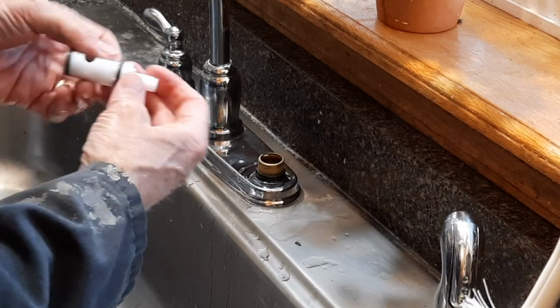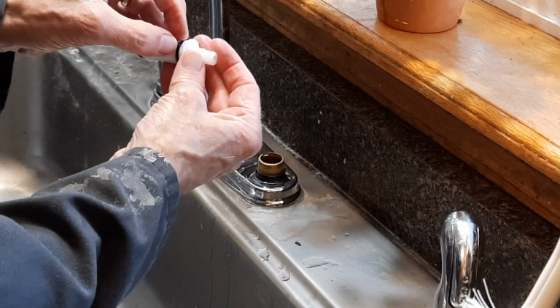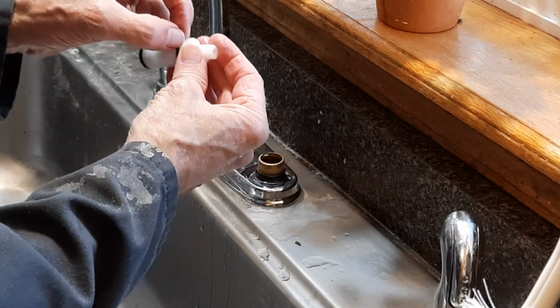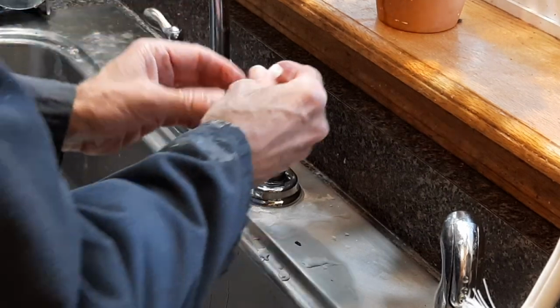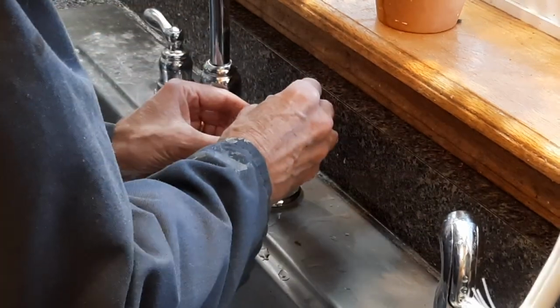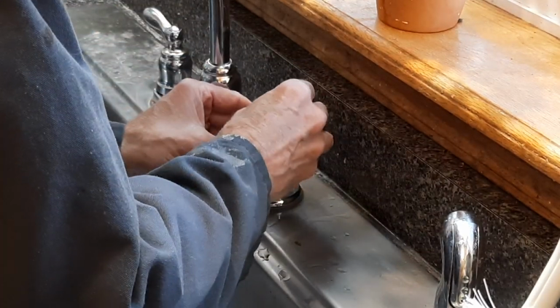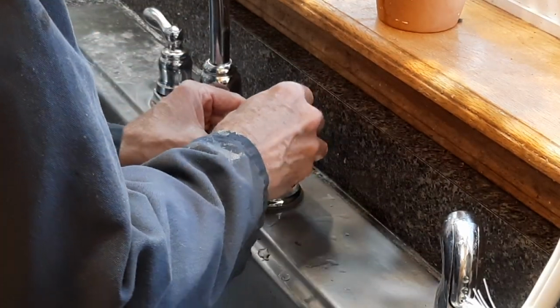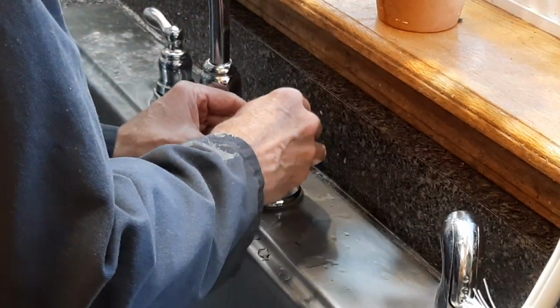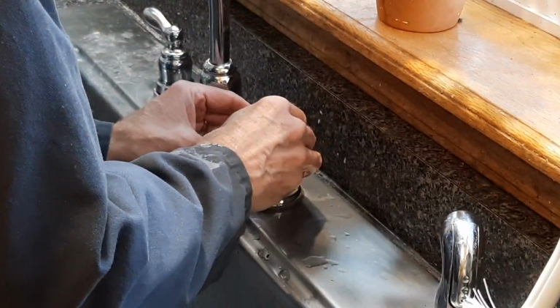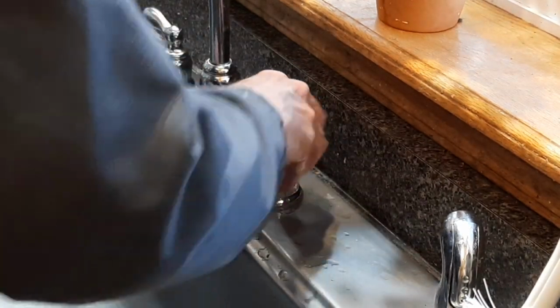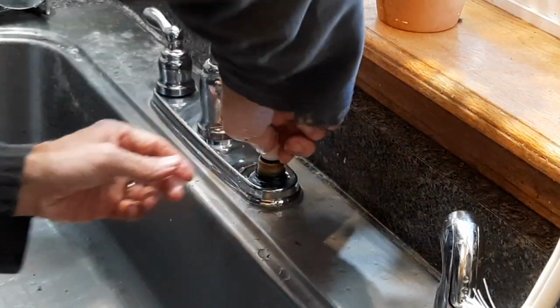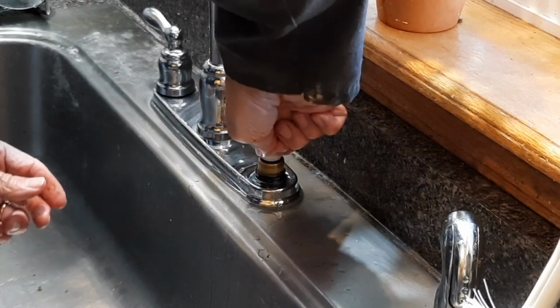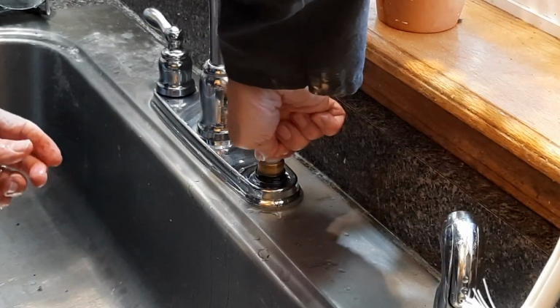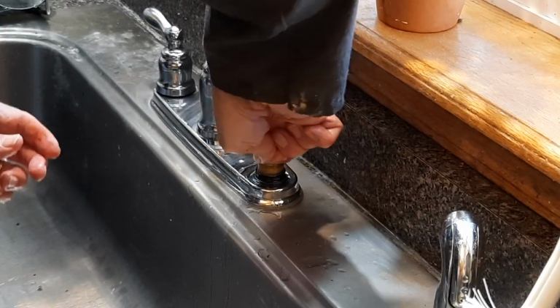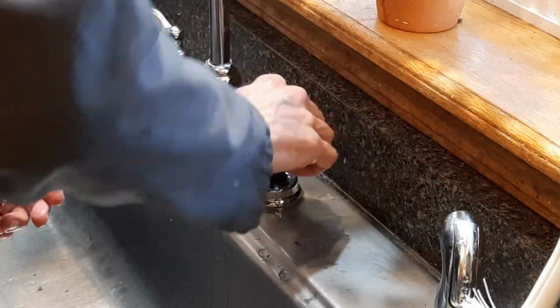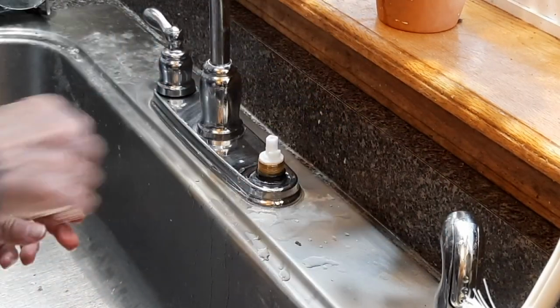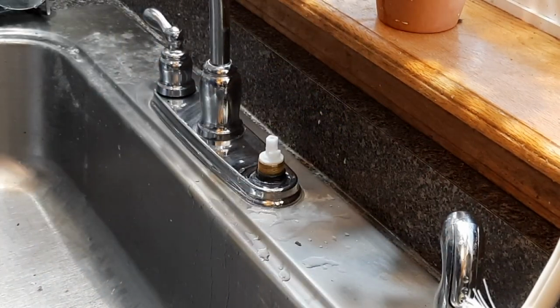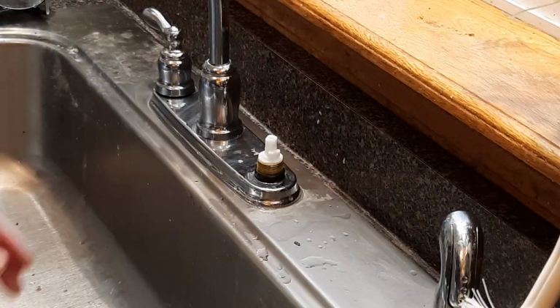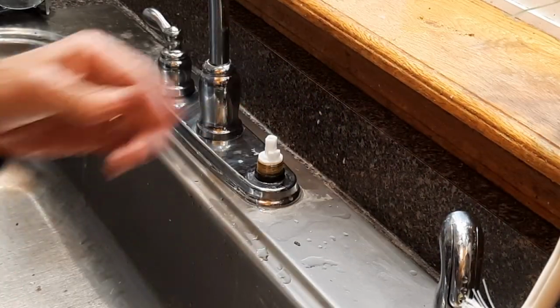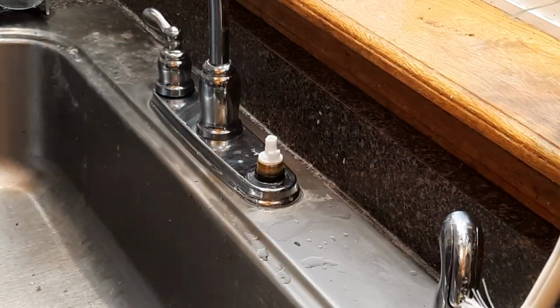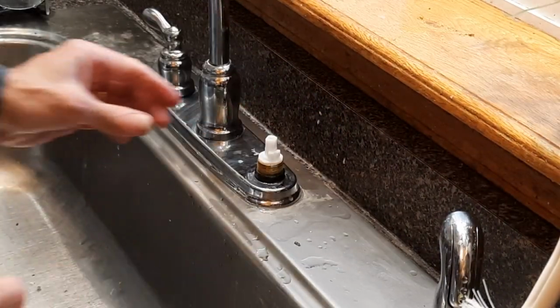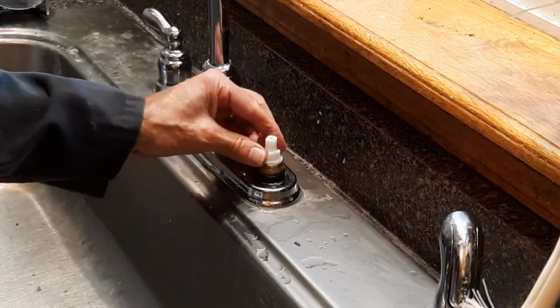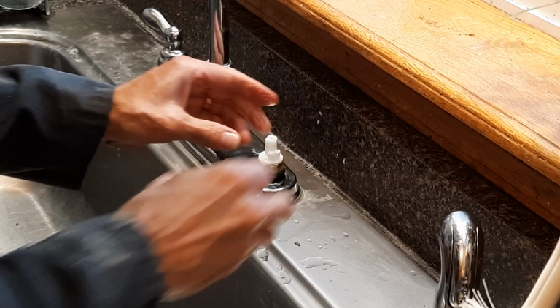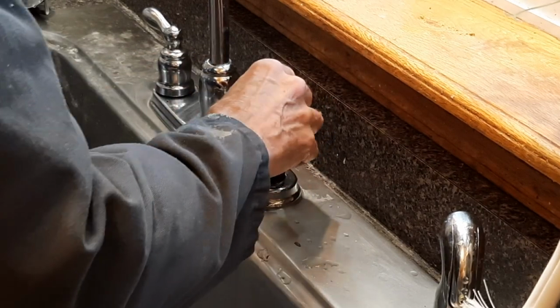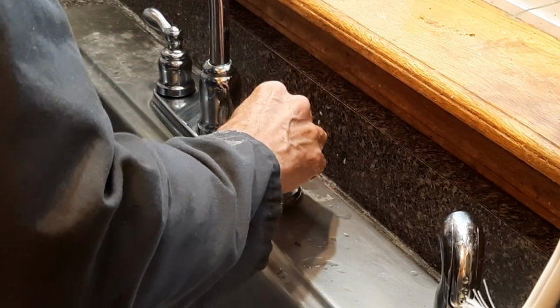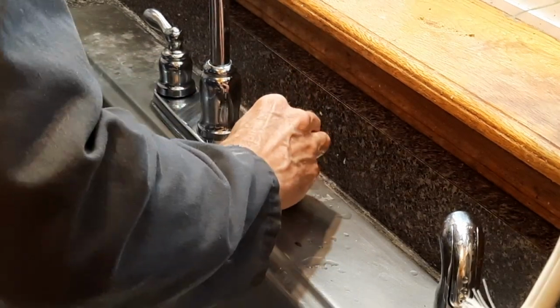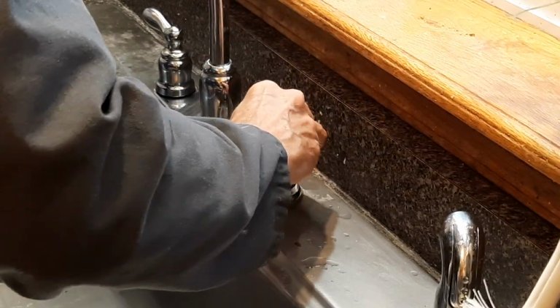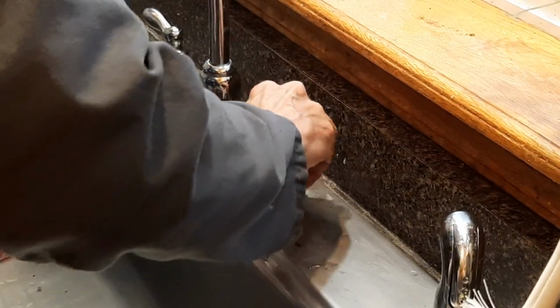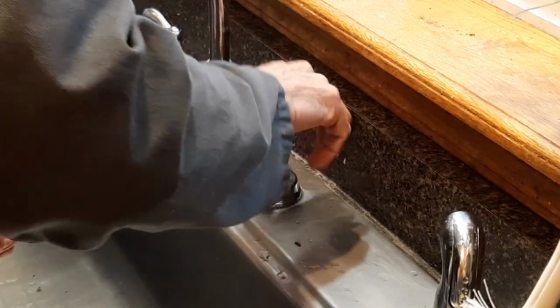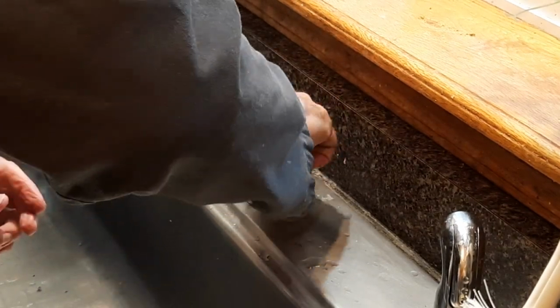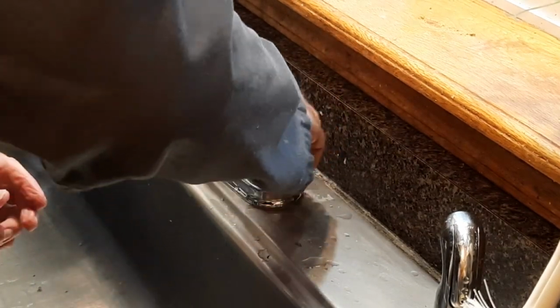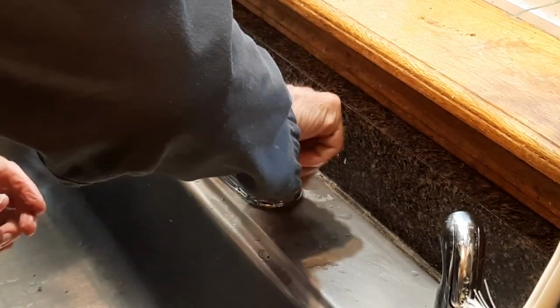And you can see a little tab here. Put that in, push it down — it goes all the way down. Once that's down, put on this nut.